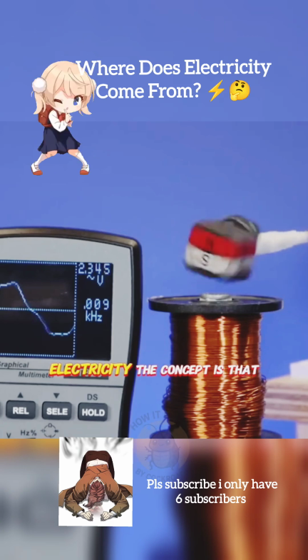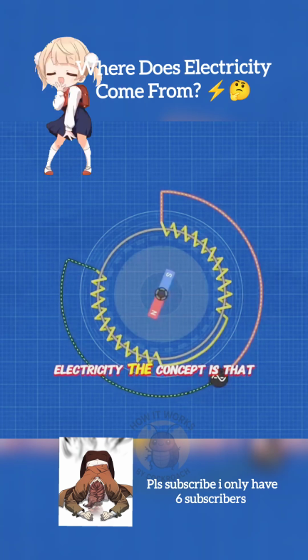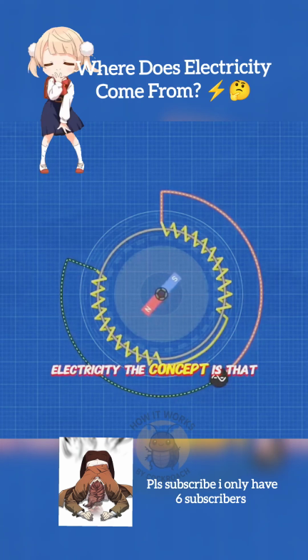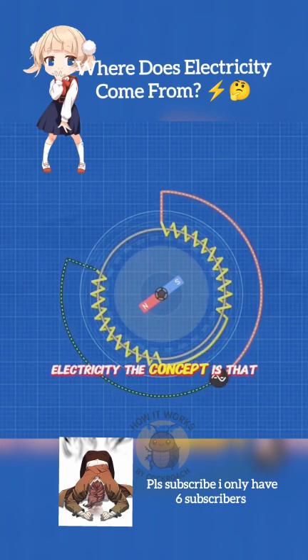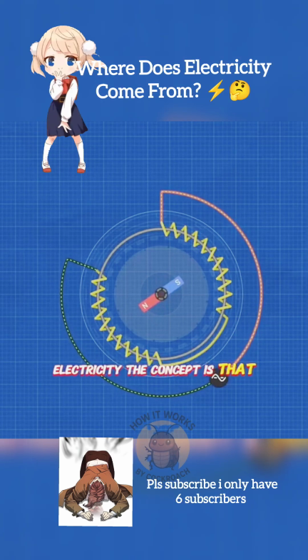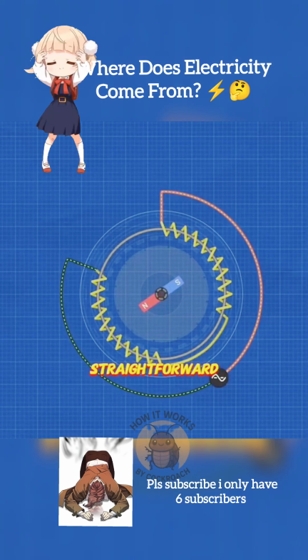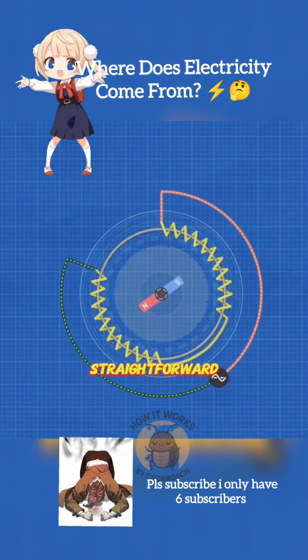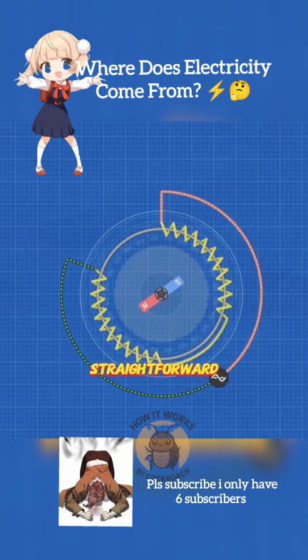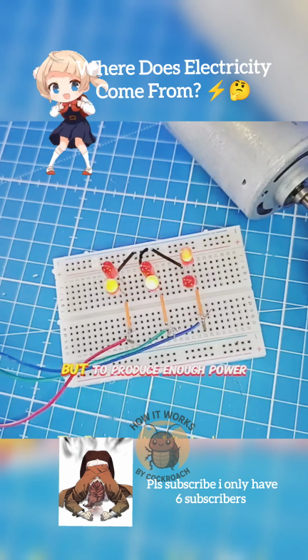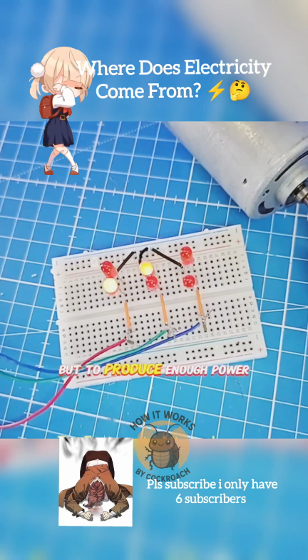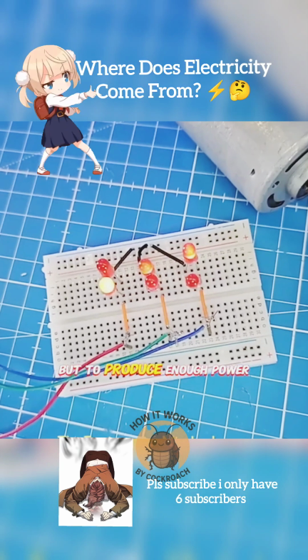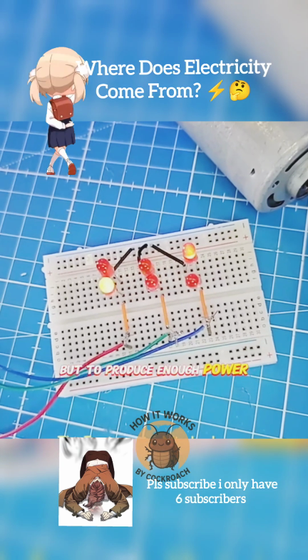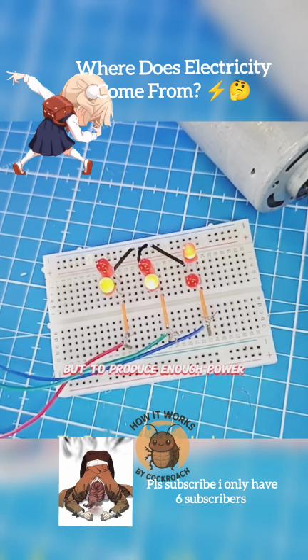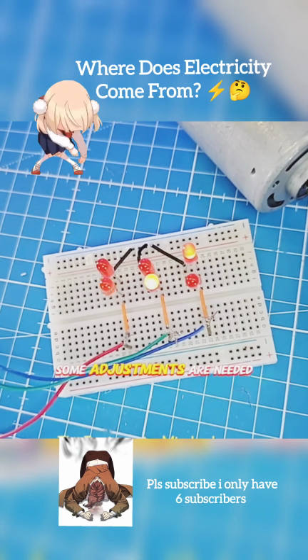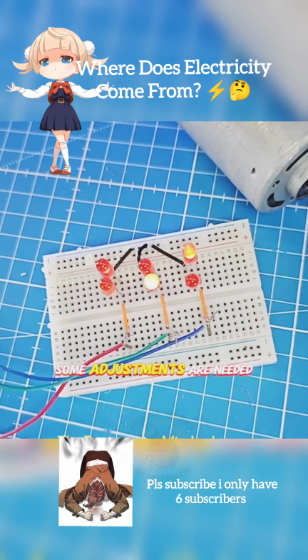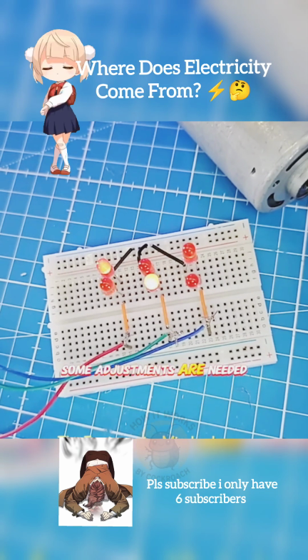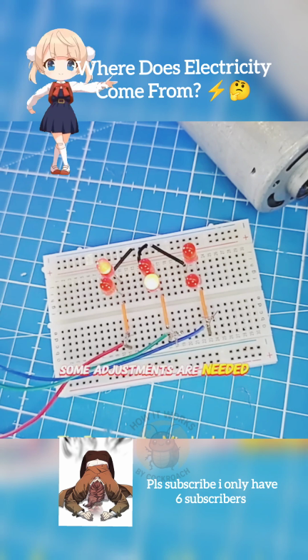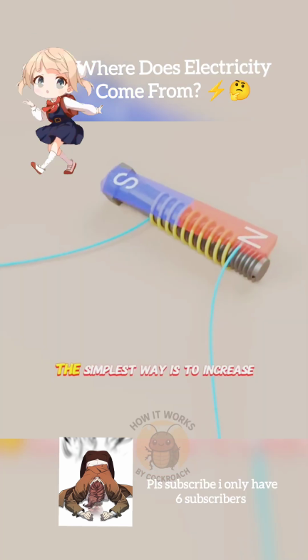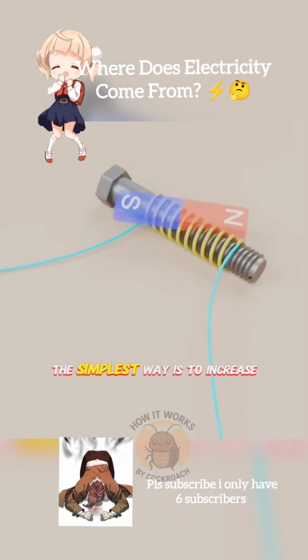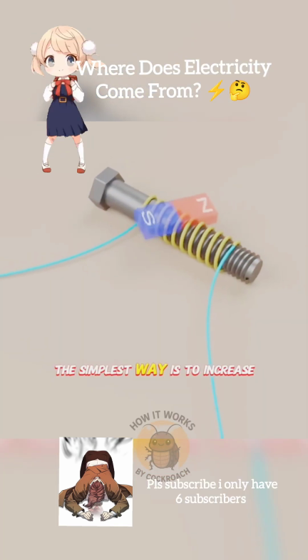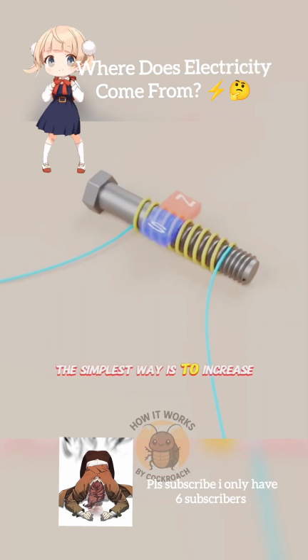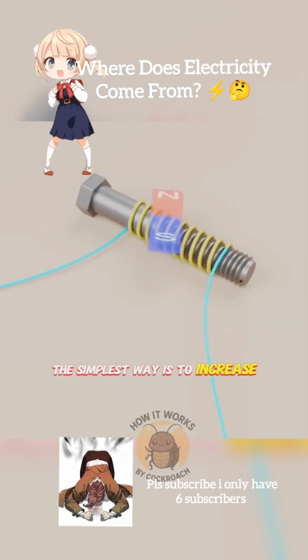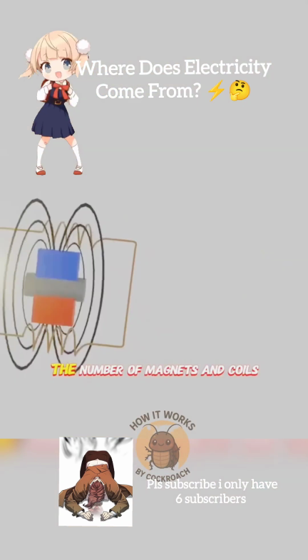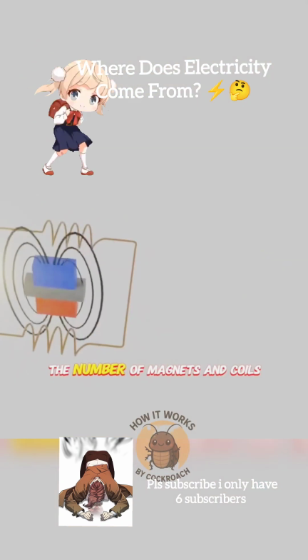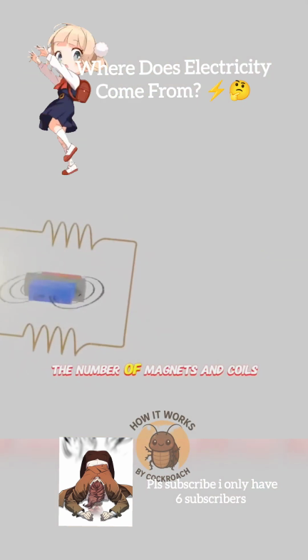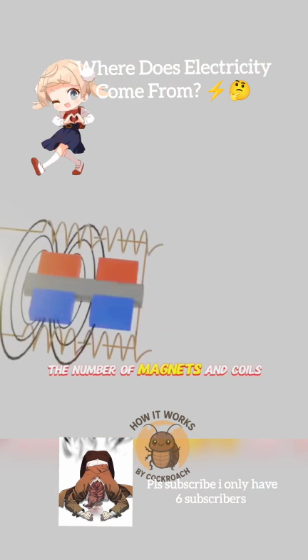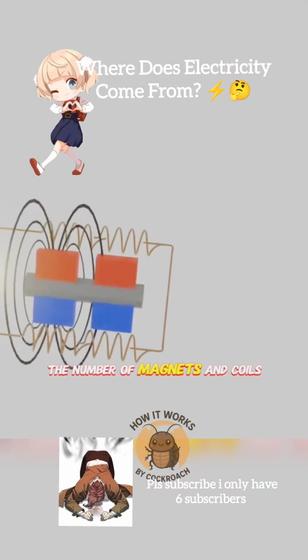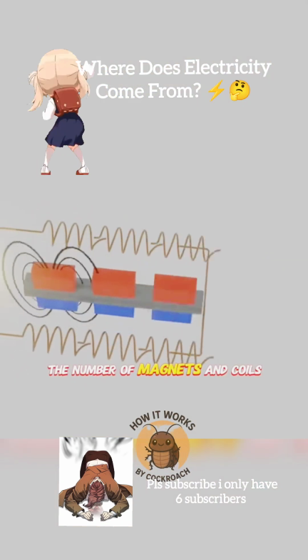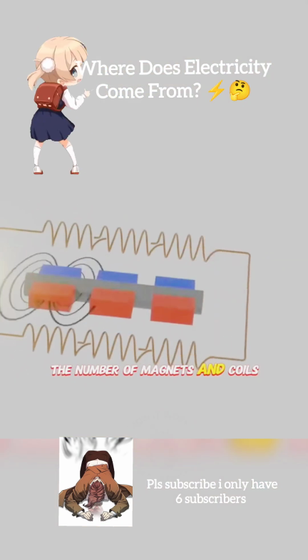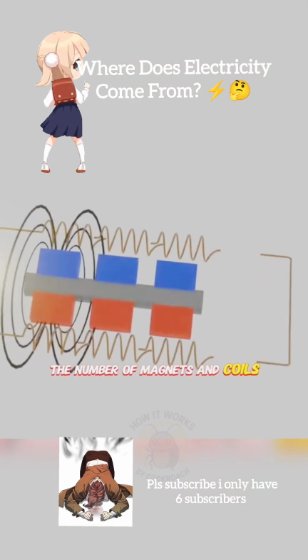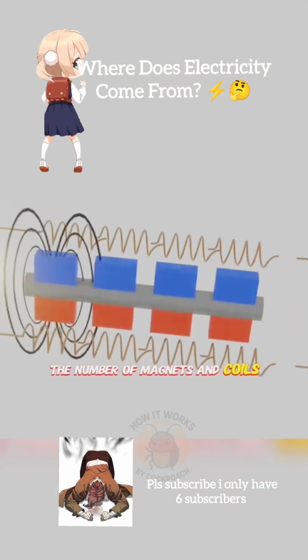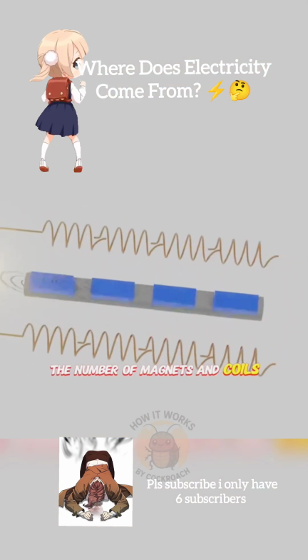The concept is straightforward, but to produce enough power, some adjustments are needed. The simplest way is to increase the number of magnets and coils.